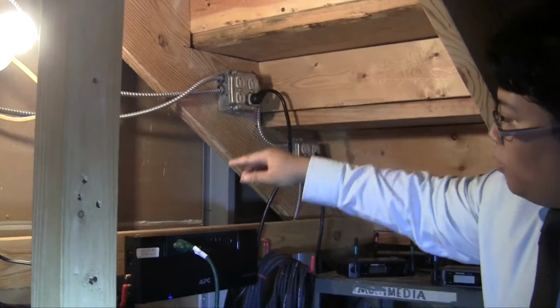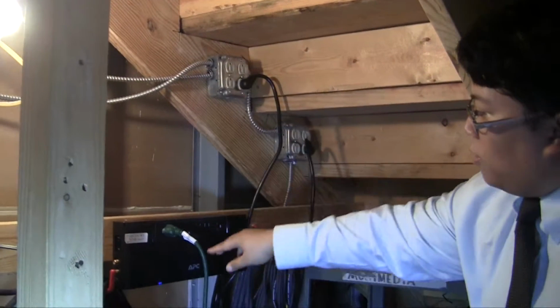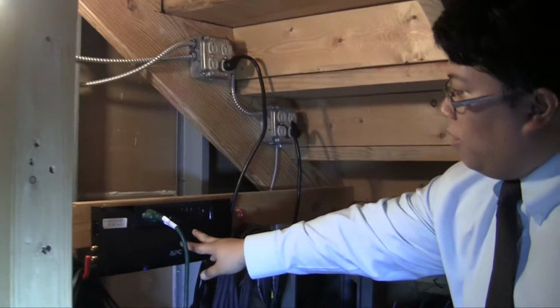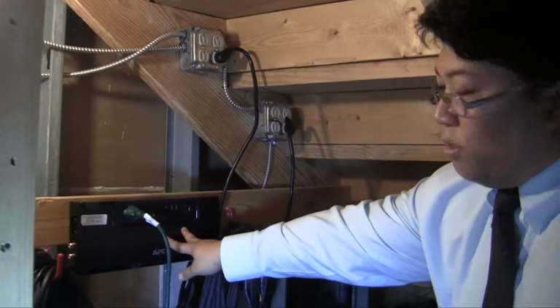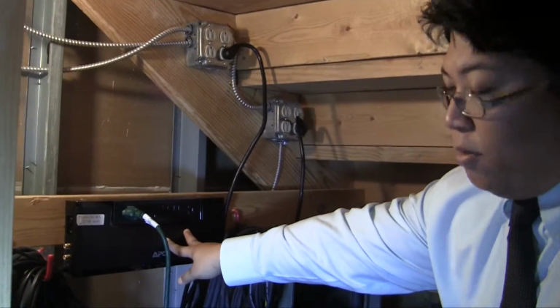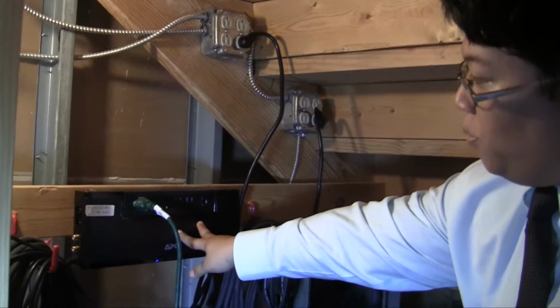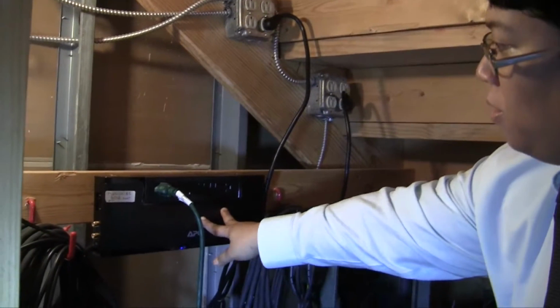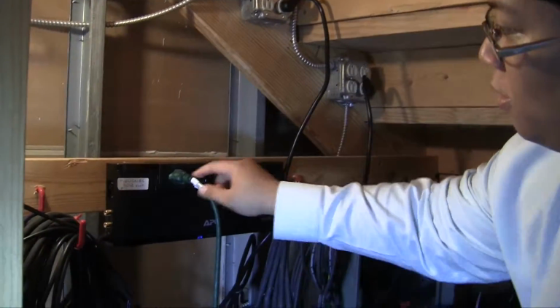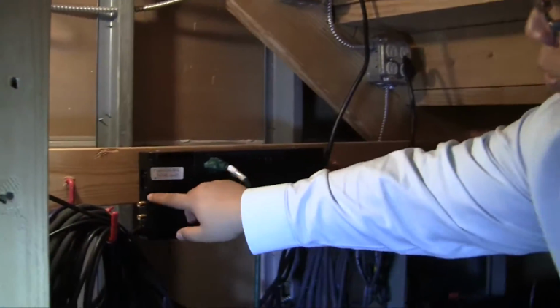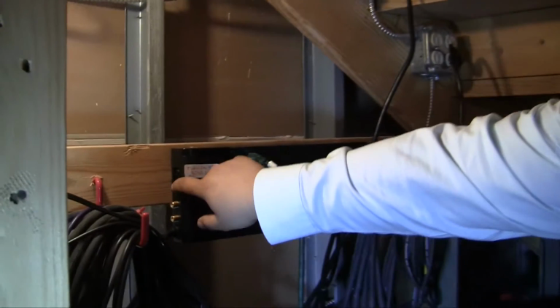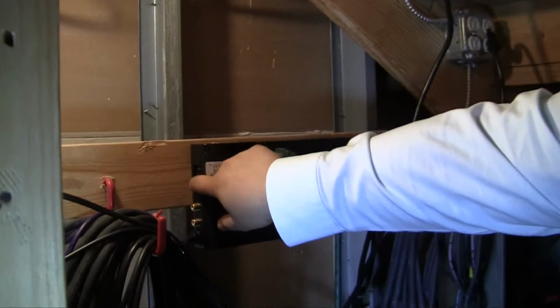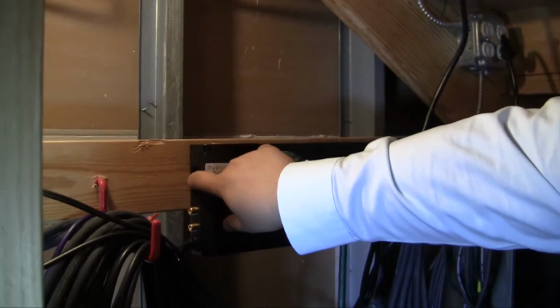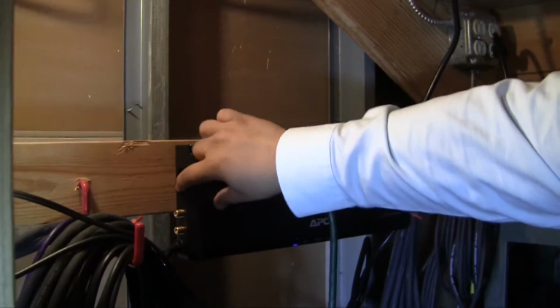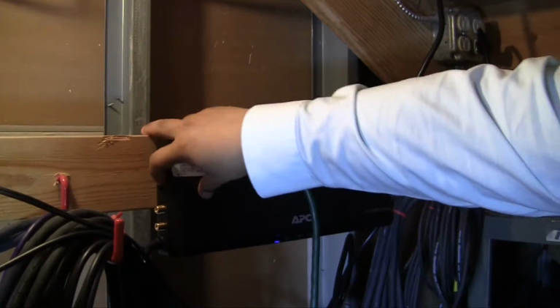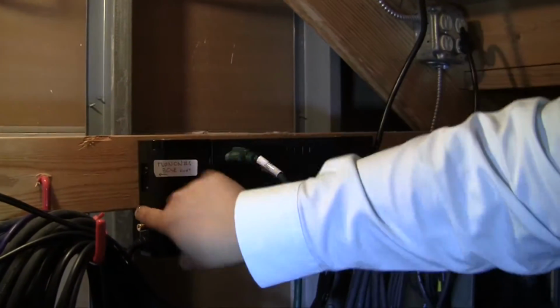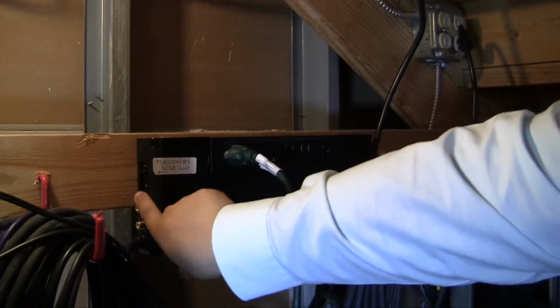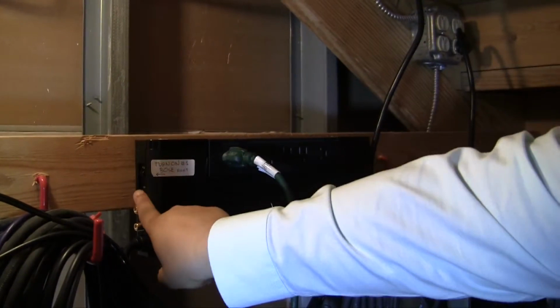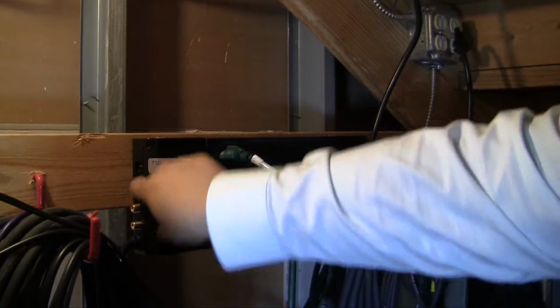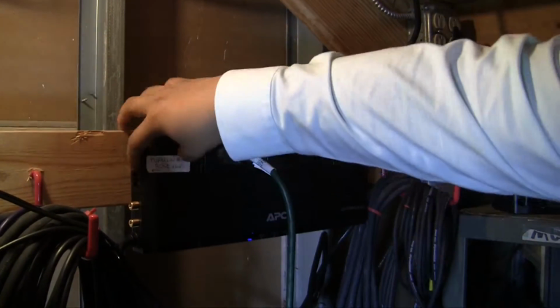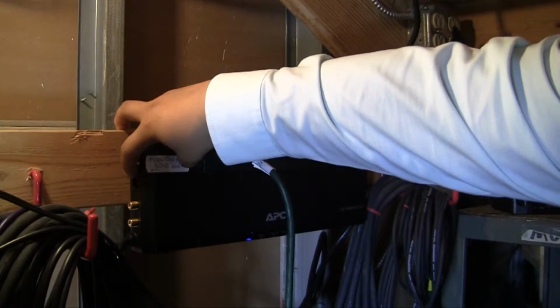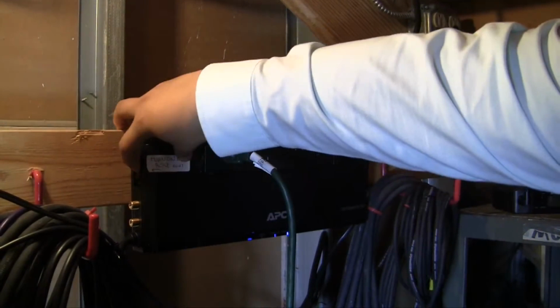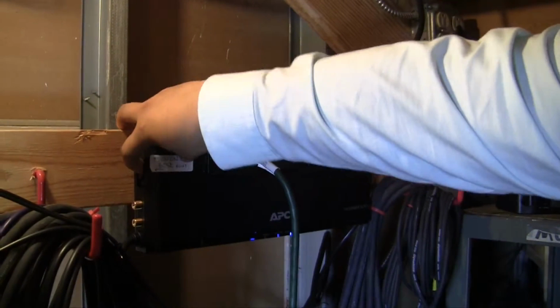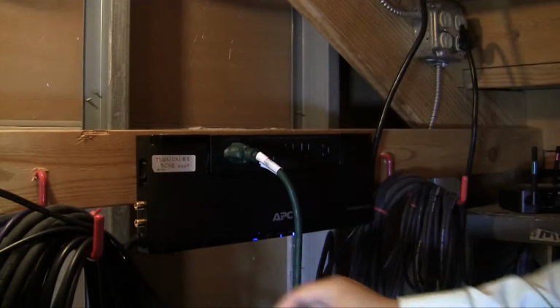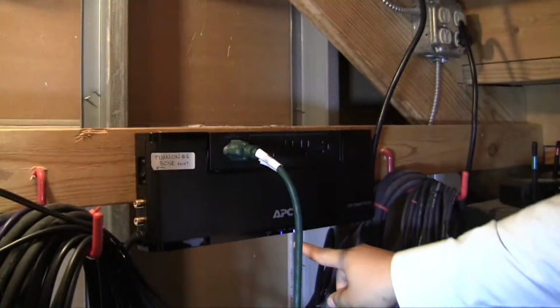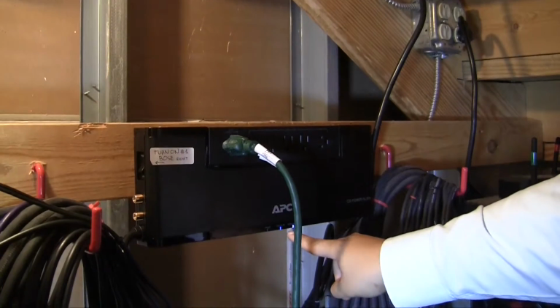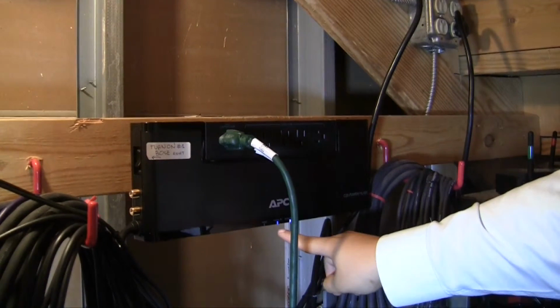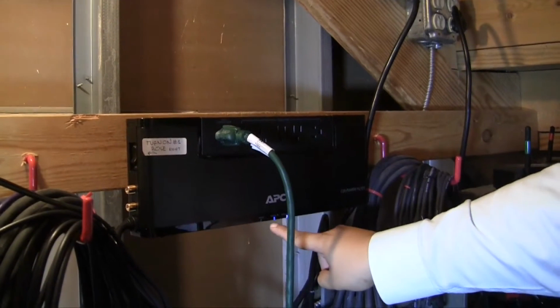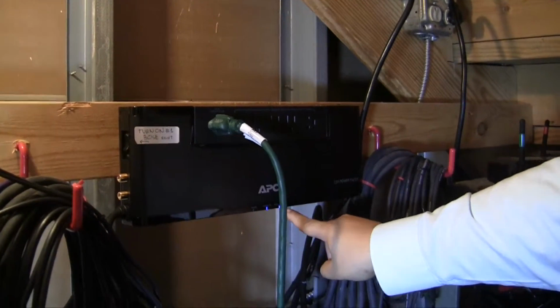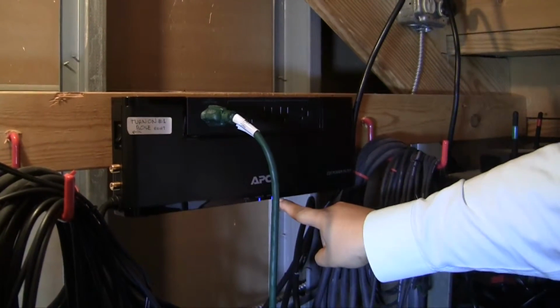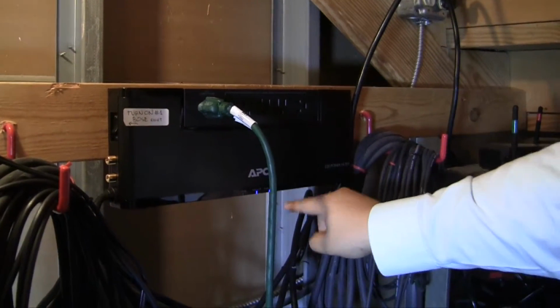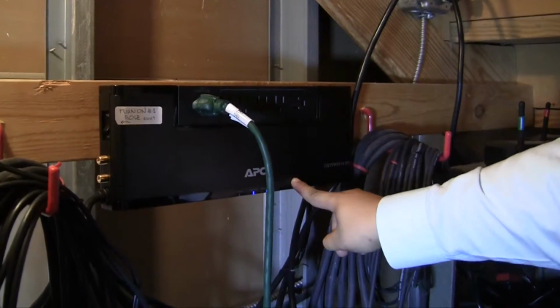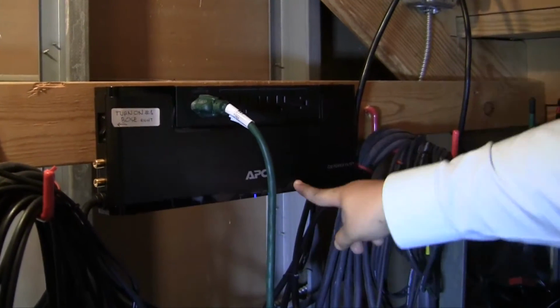Next, we're going to turn on this power strip here, which will turn on the bow speakers up in front. You flip this switch up, and you'll know that it's on by these two blue lights here on the power strip.